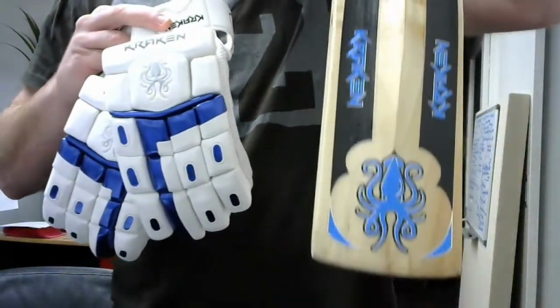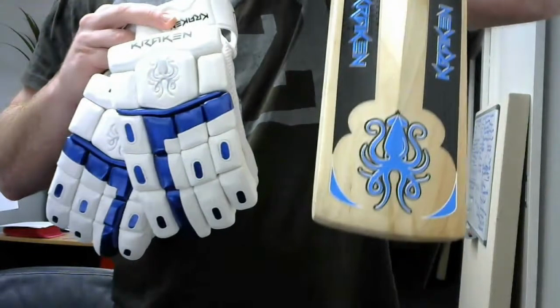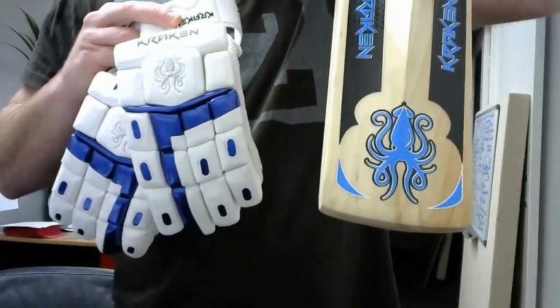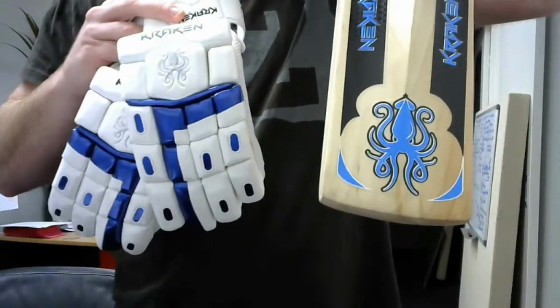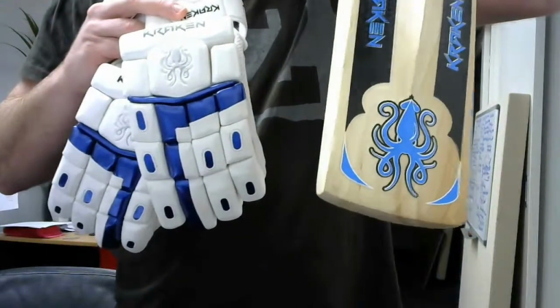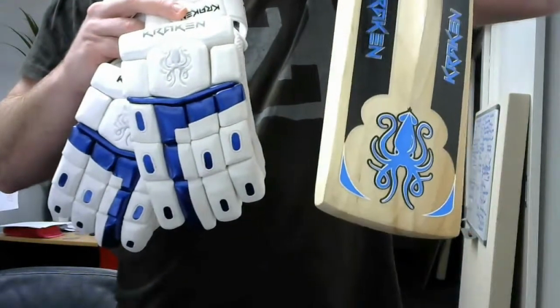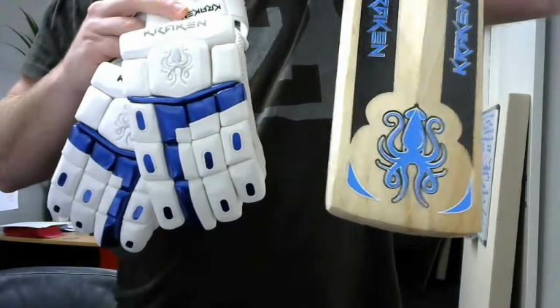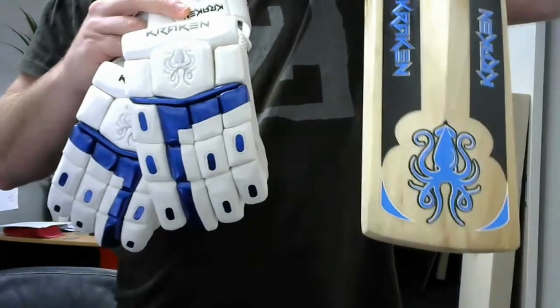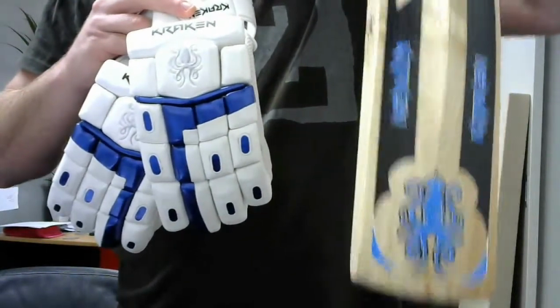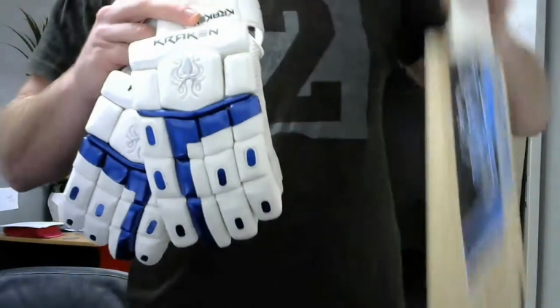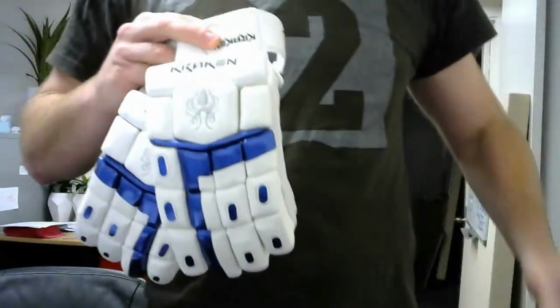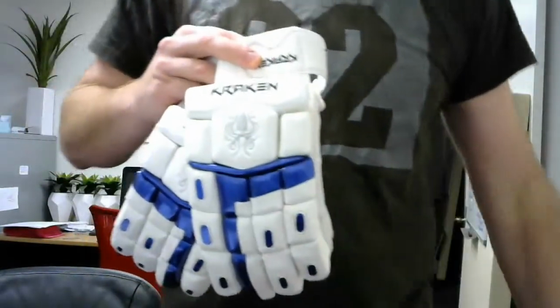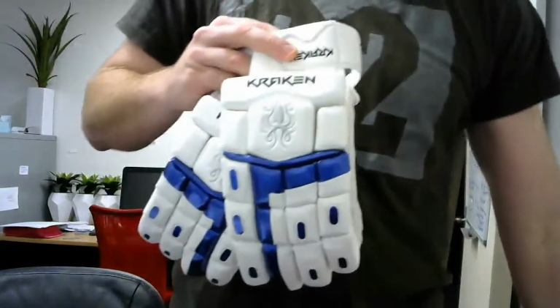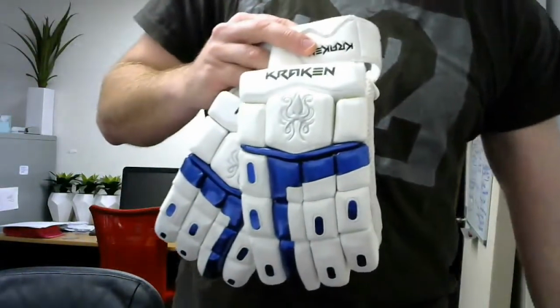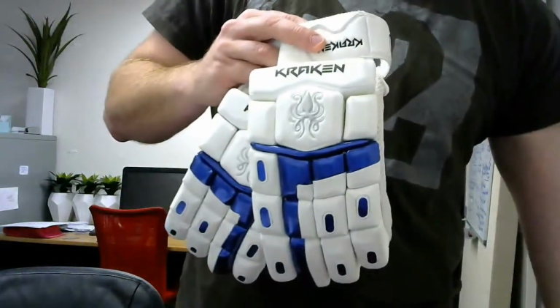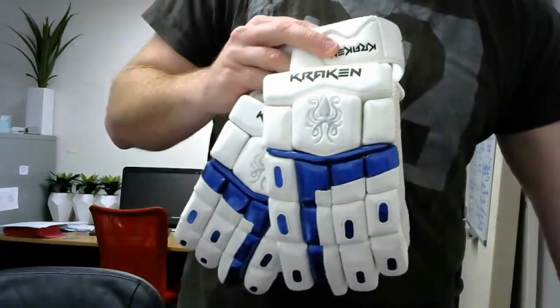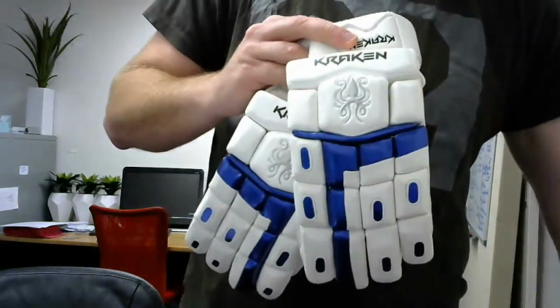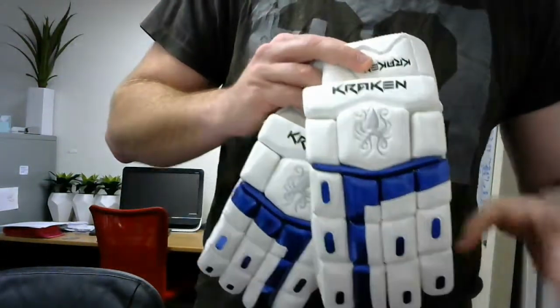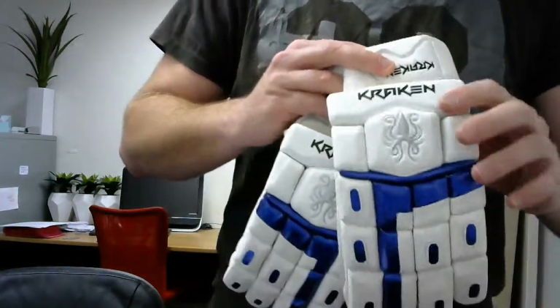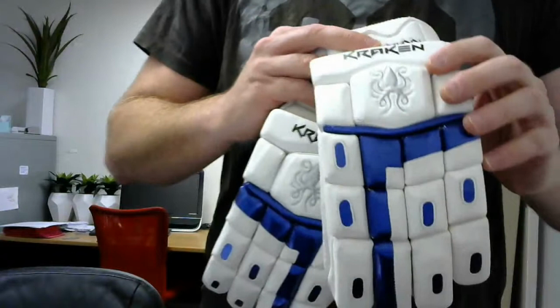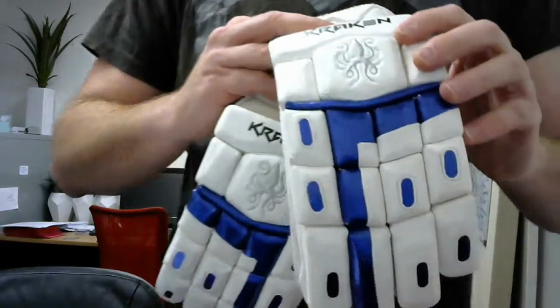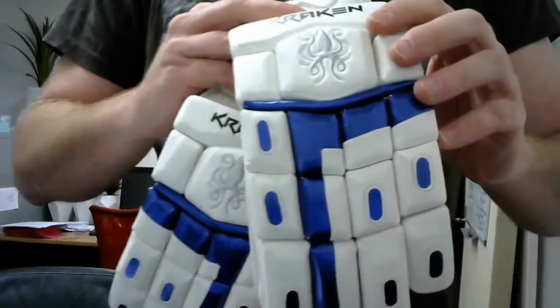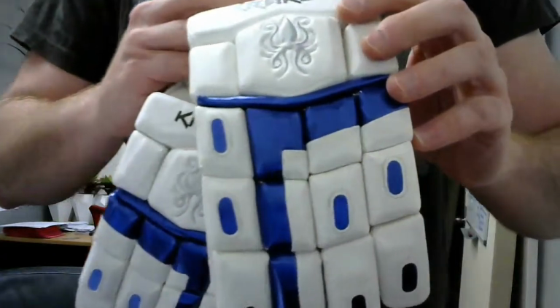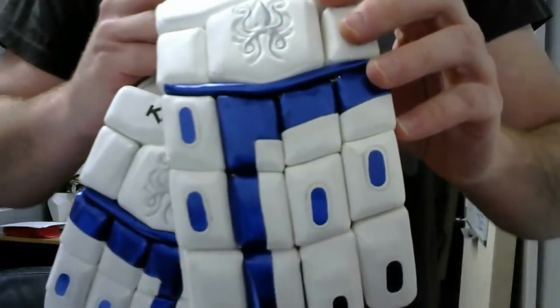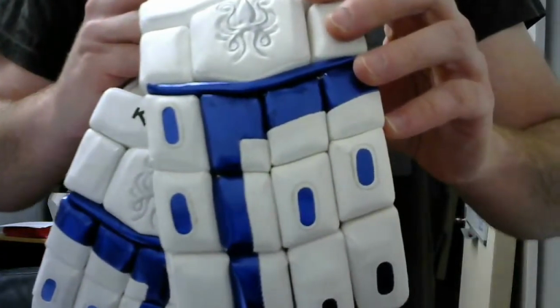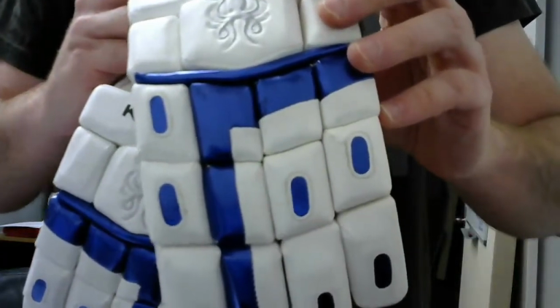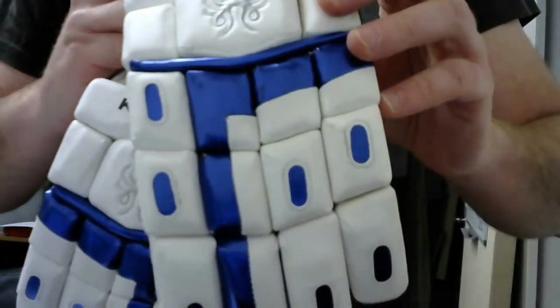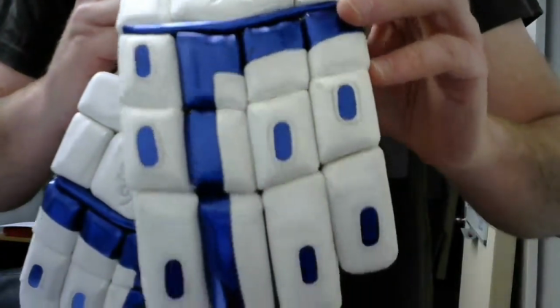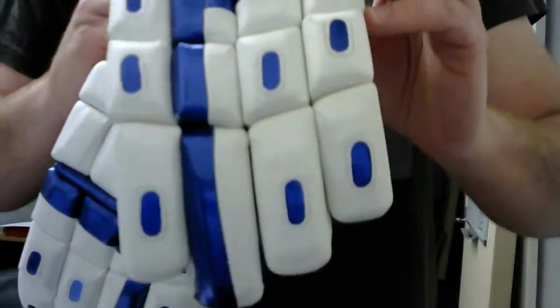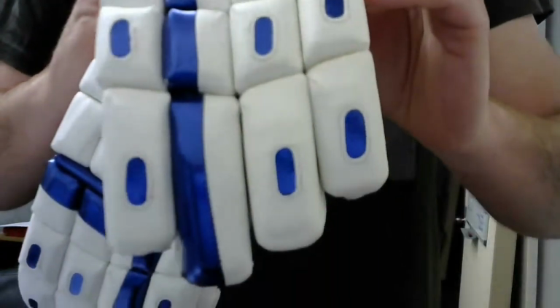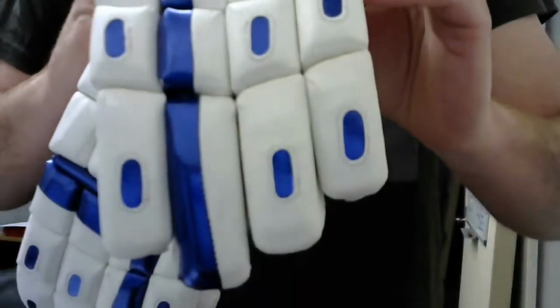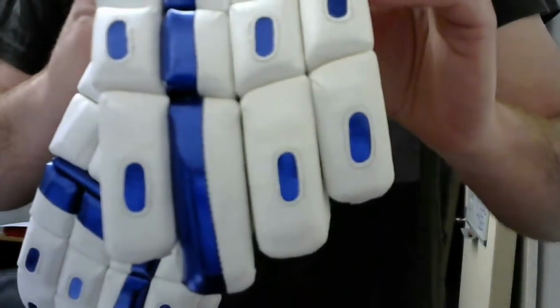As you can see, a pretty bright, sparkly electric blue, and that's the same with the graphics on these gloves.